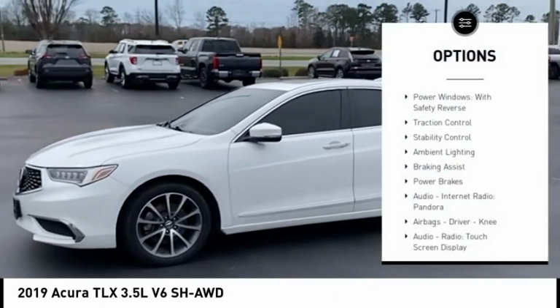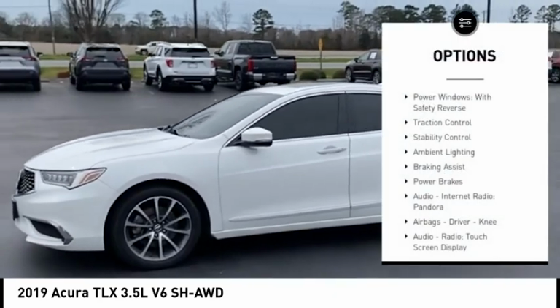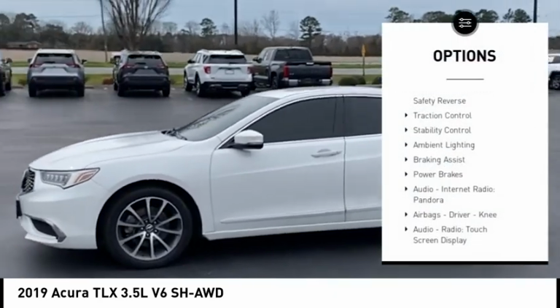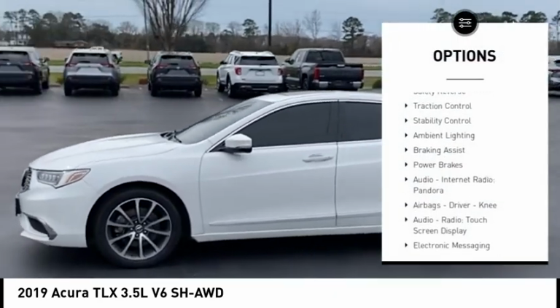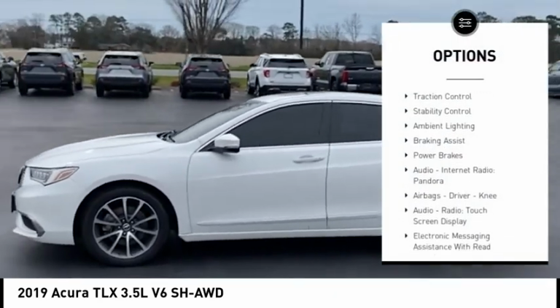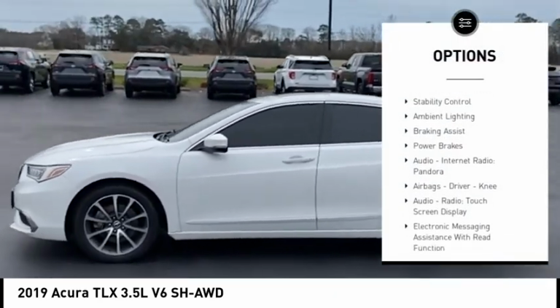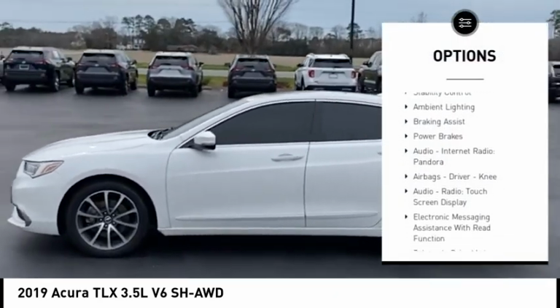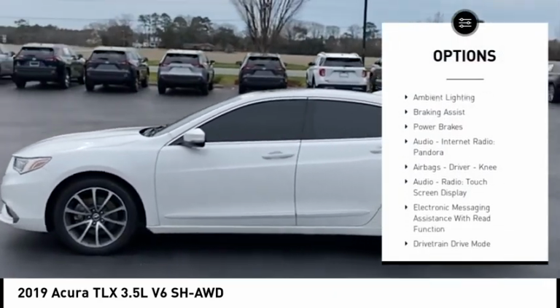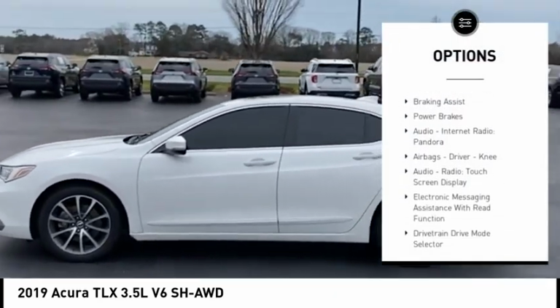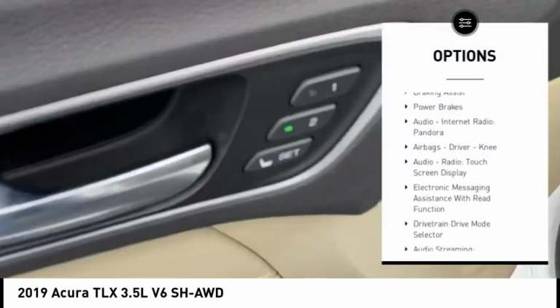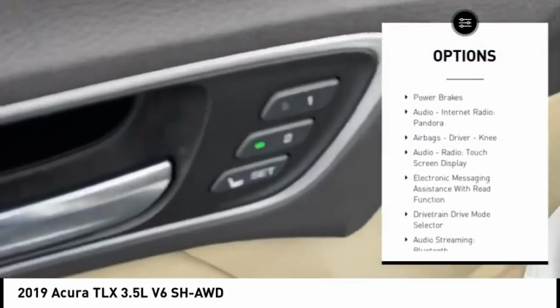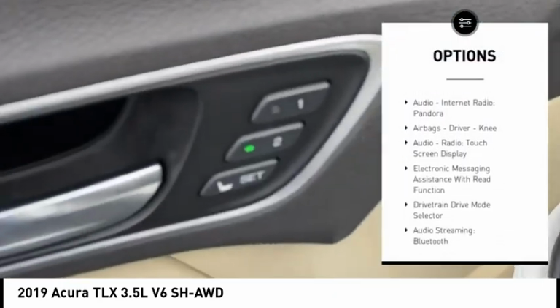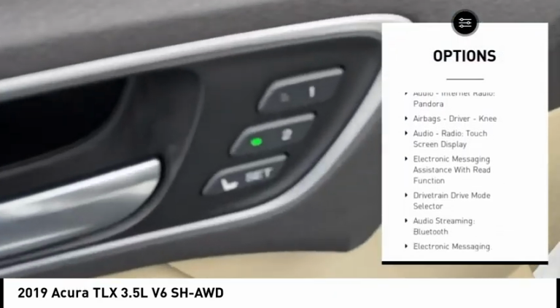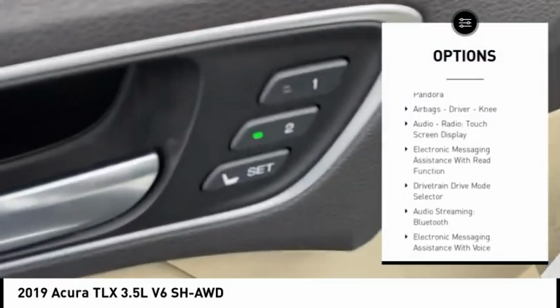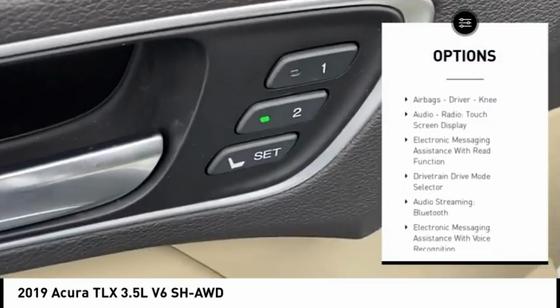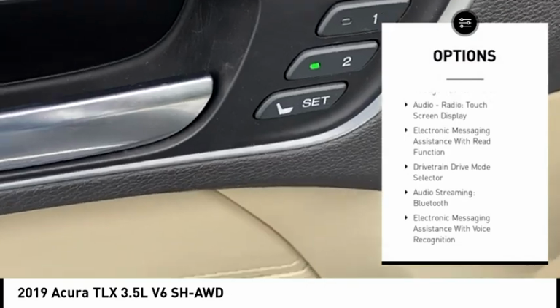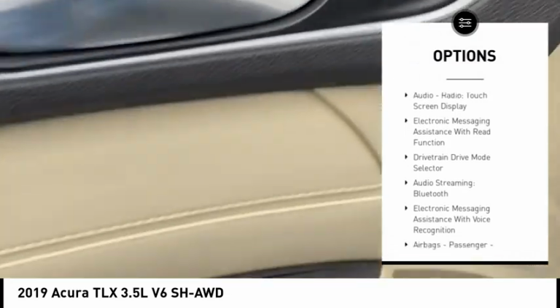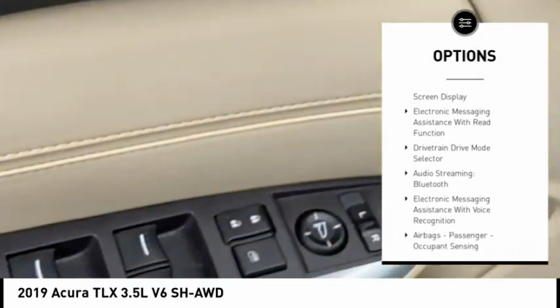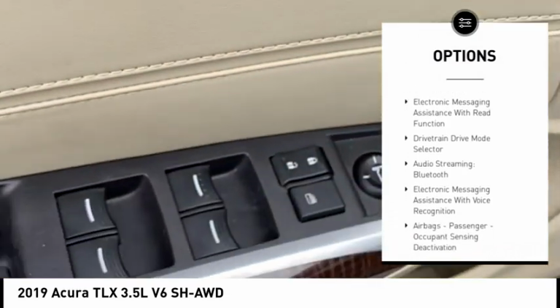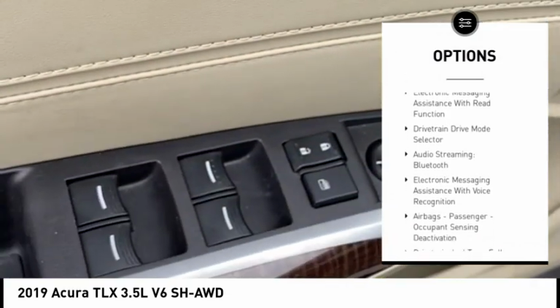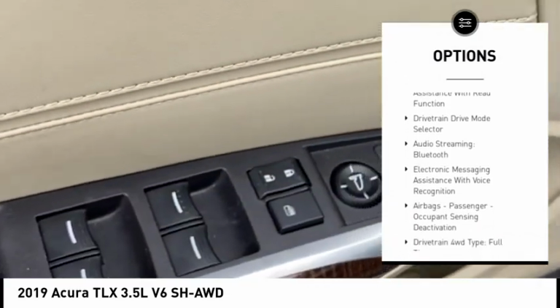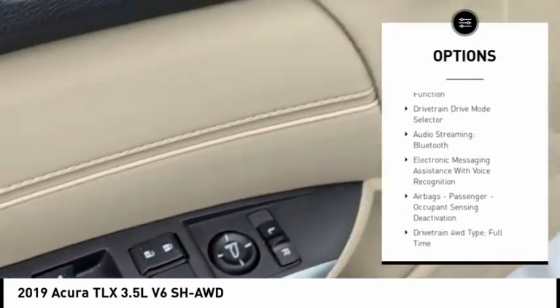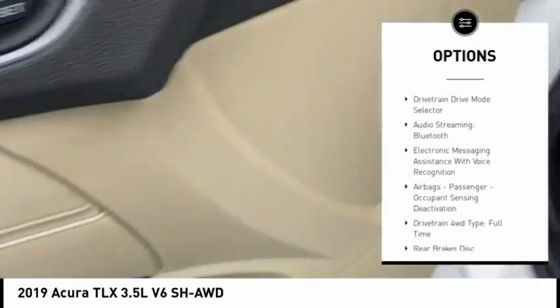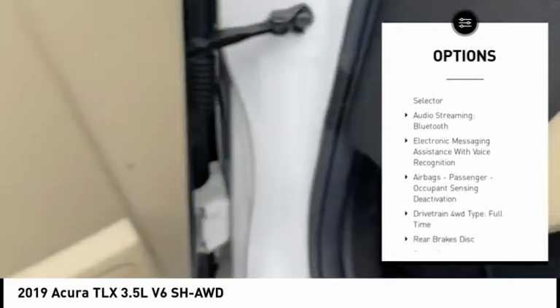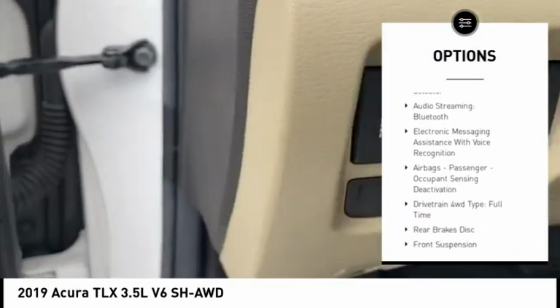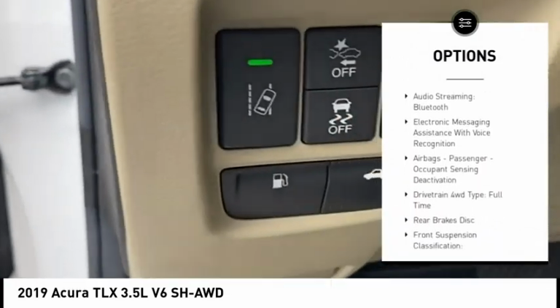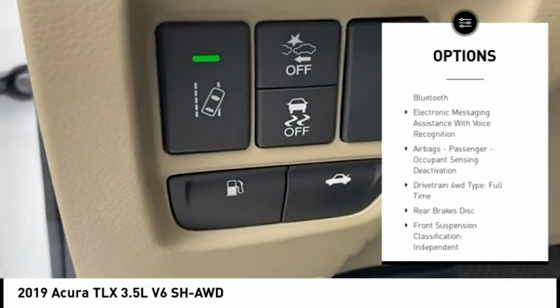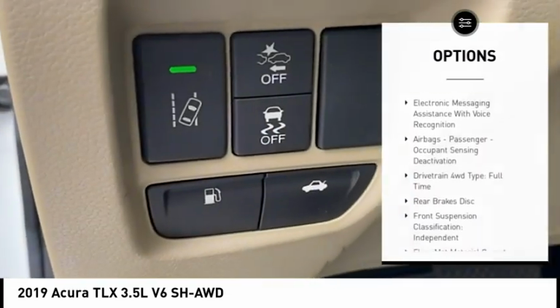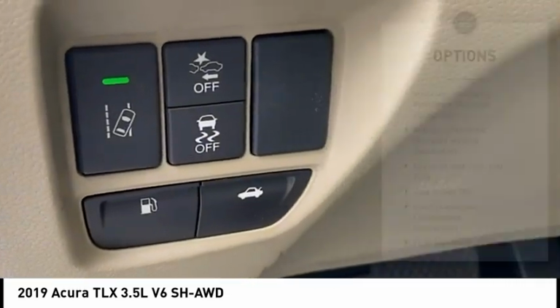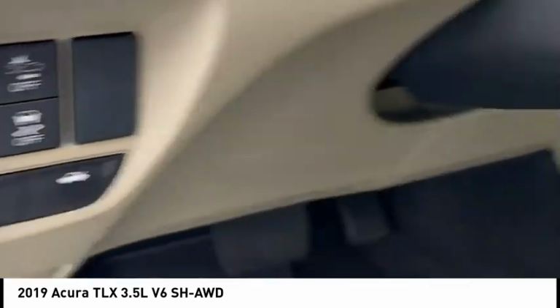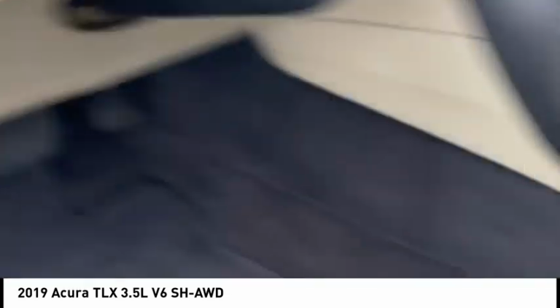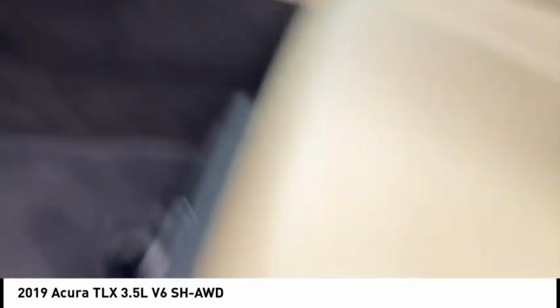Power windows with safety reverse, traction control, stability control, ambient lighting, braking assist, power brakes, audio, internet radio, Pandora.